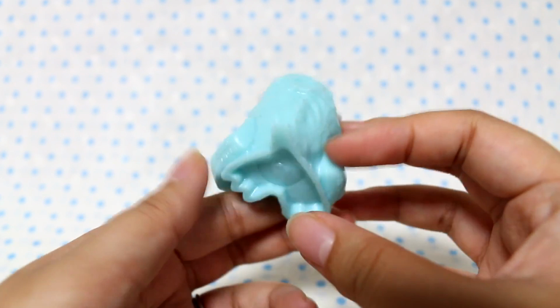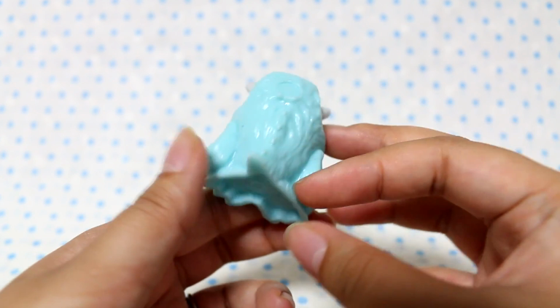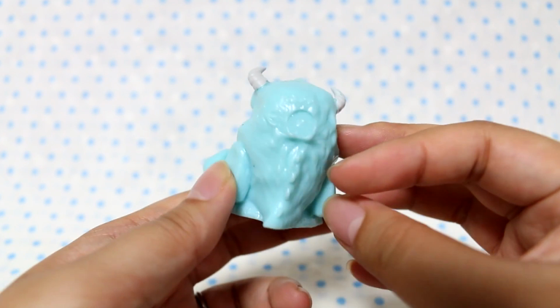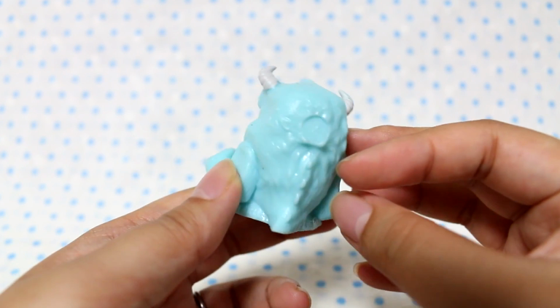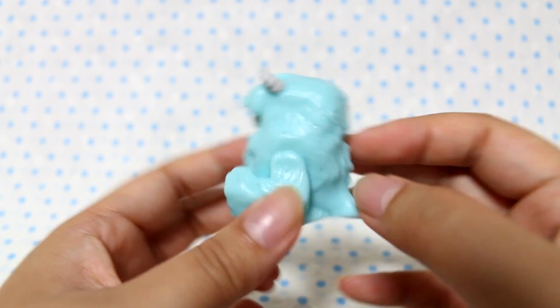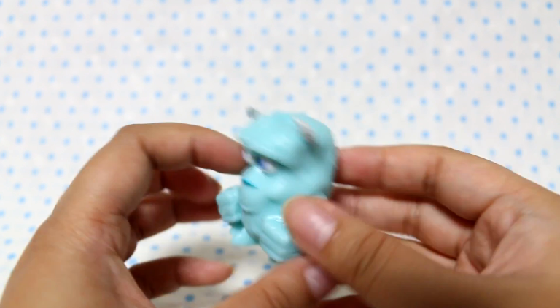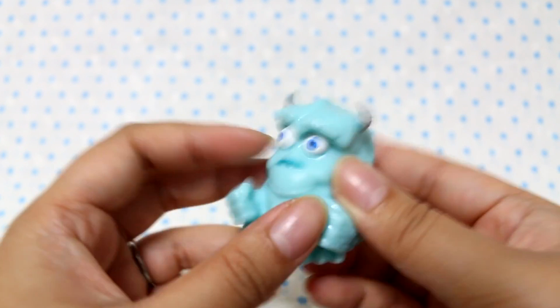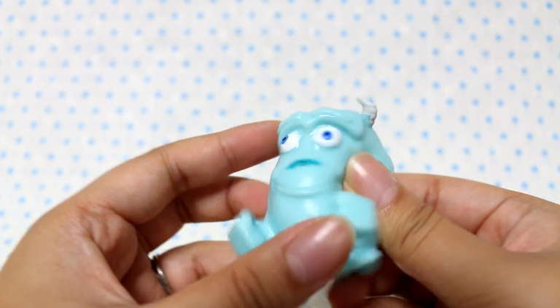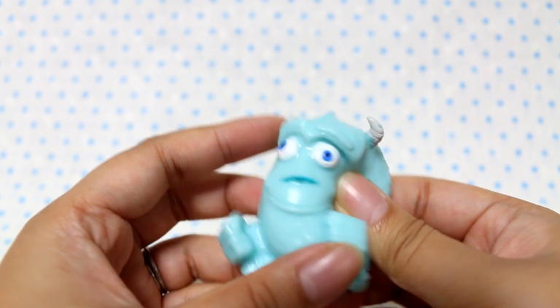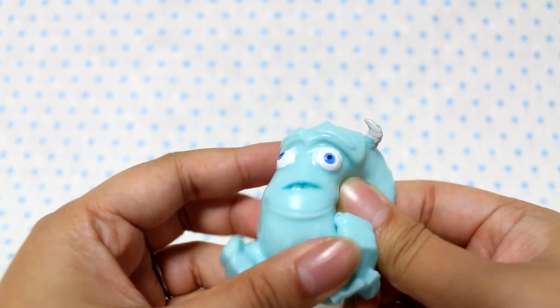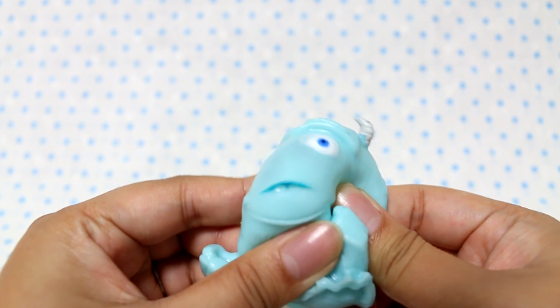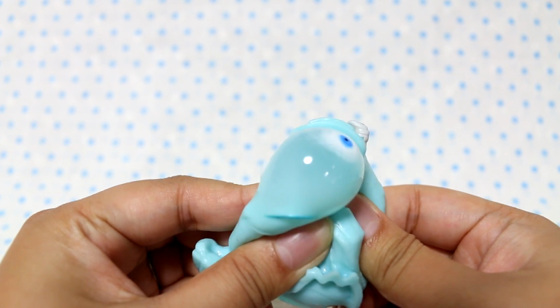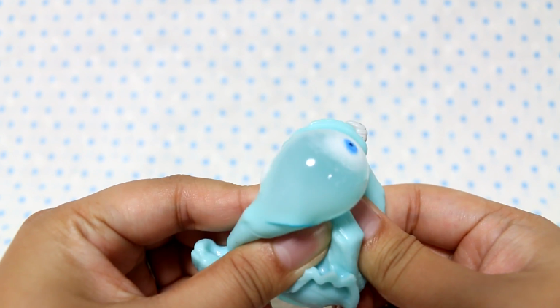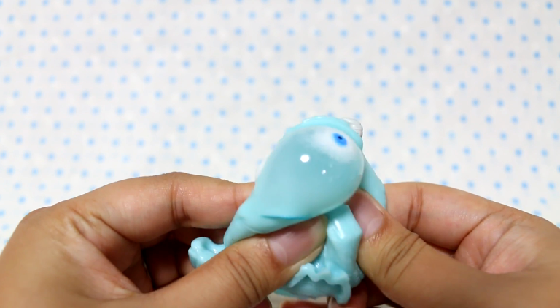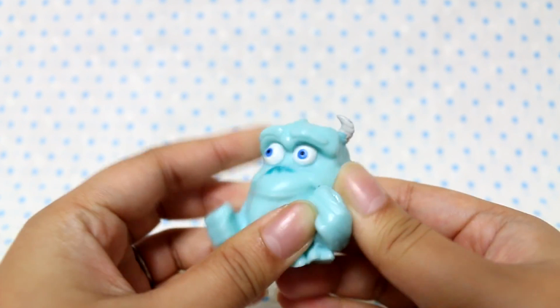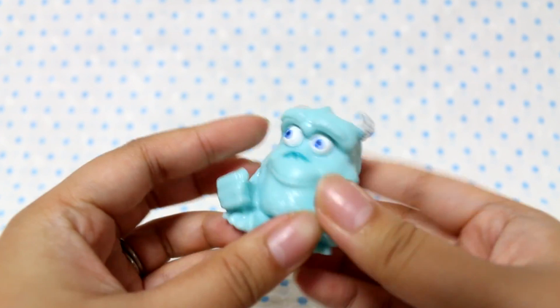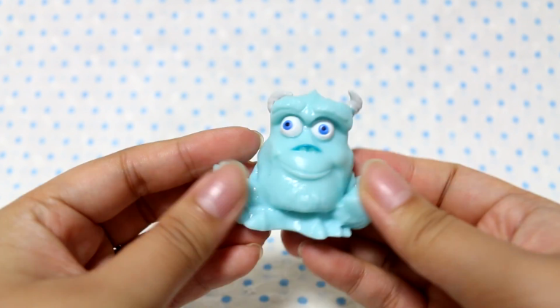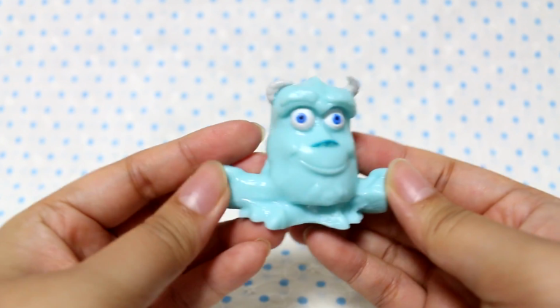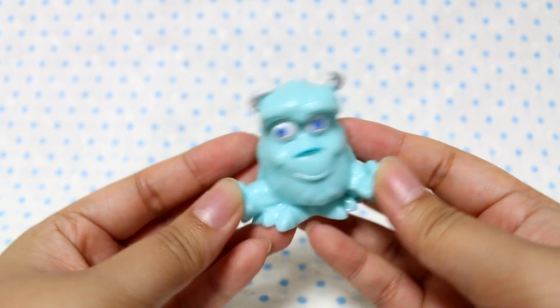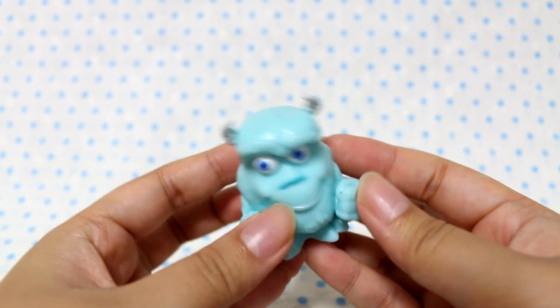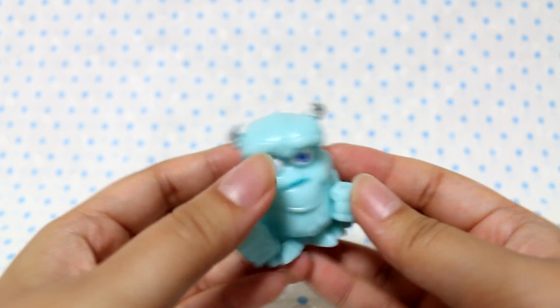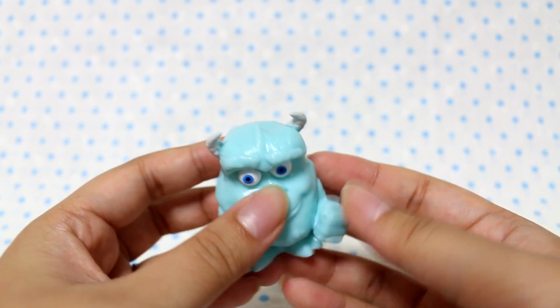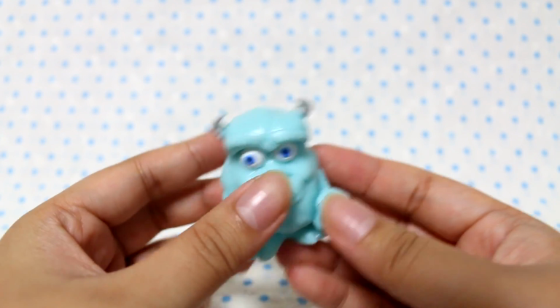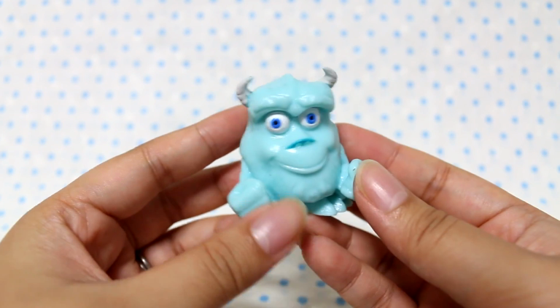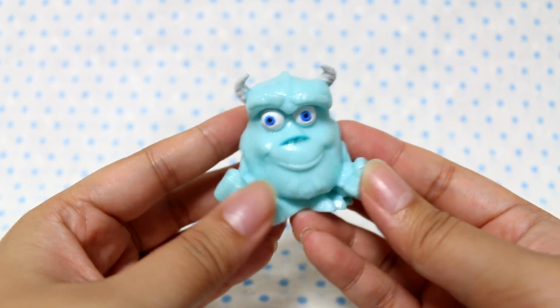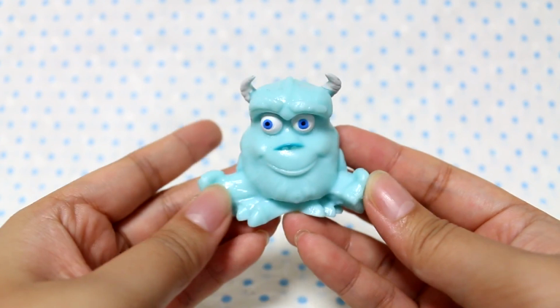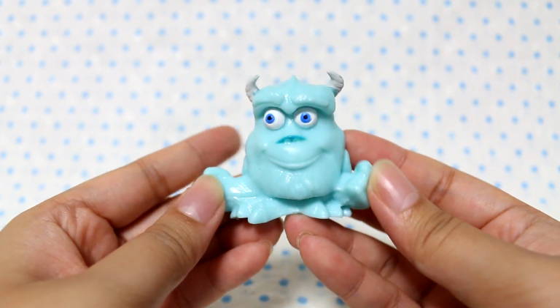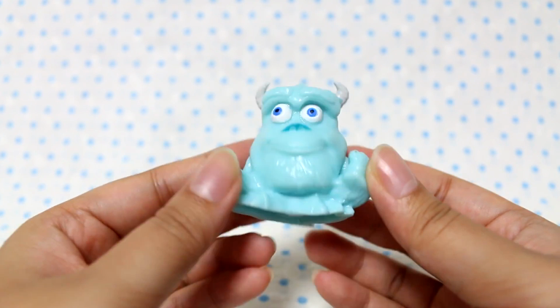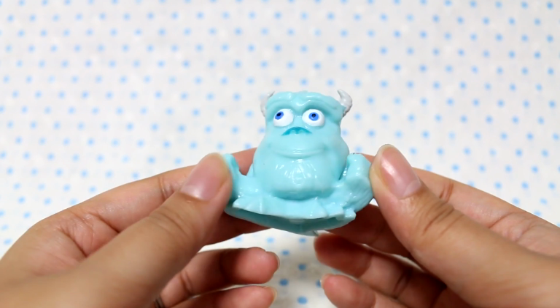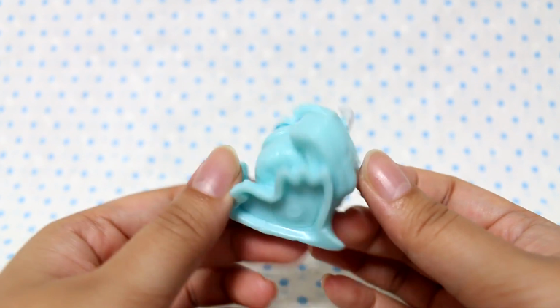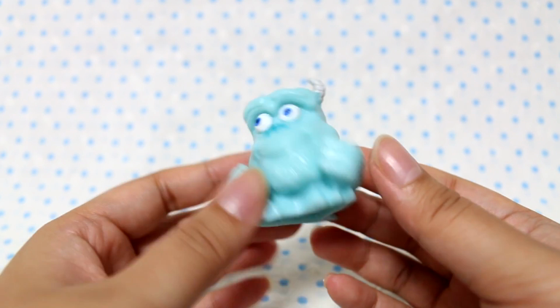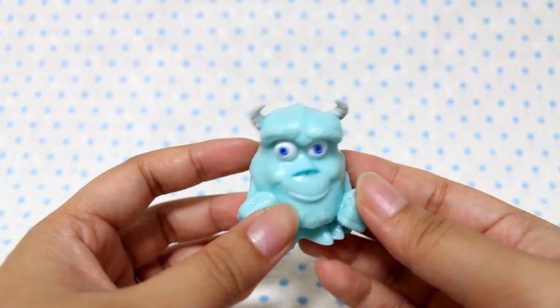These are so weird, I can't stop touching it. So Sully — and now I'll go ahead and open the Hello Kitty one.